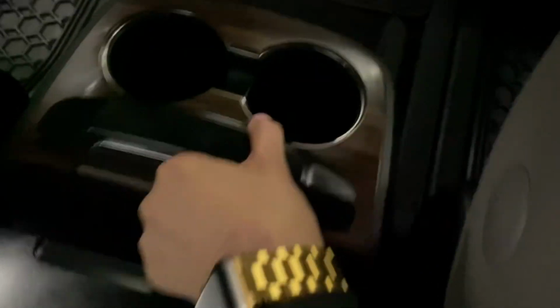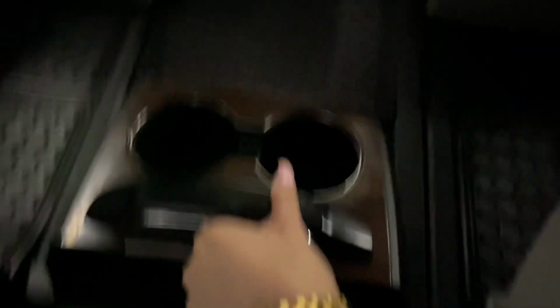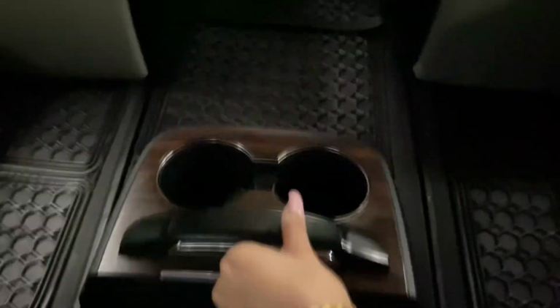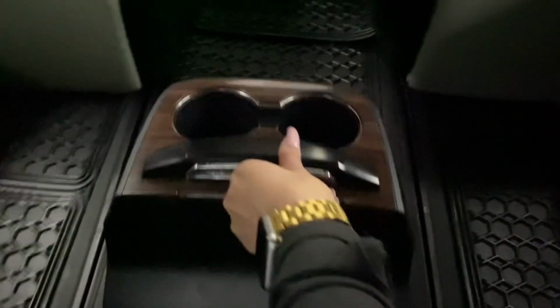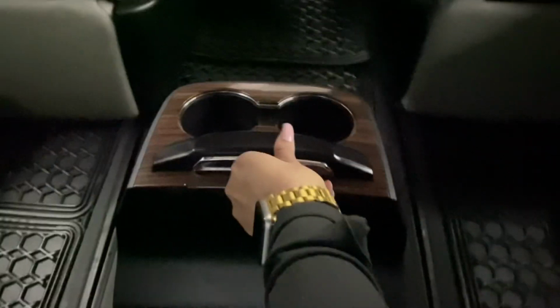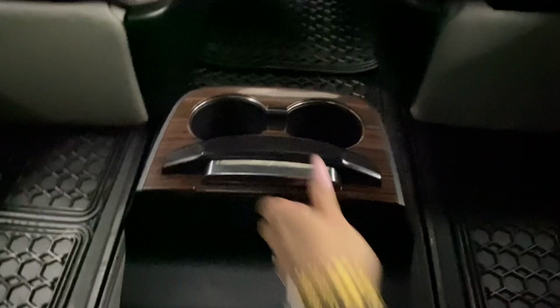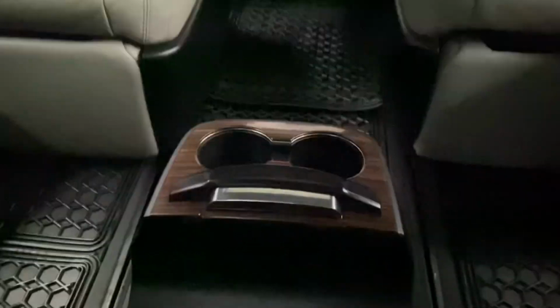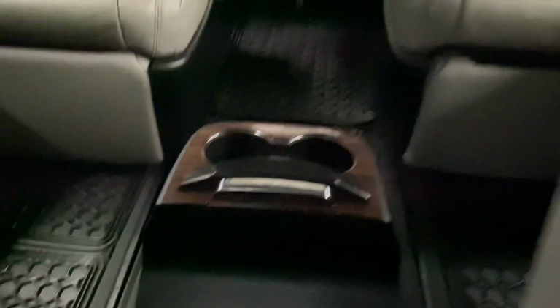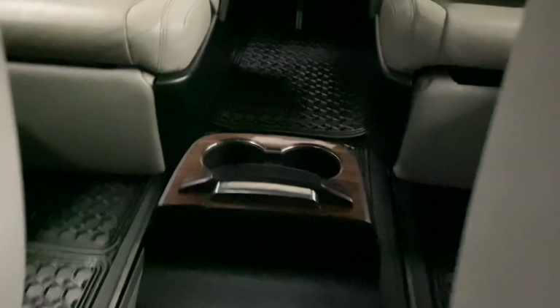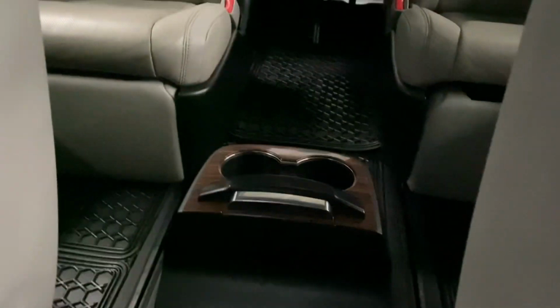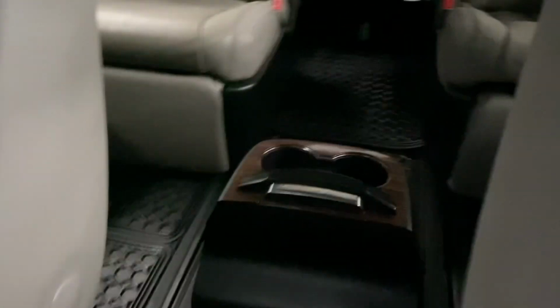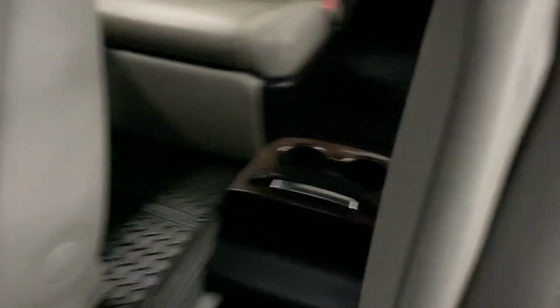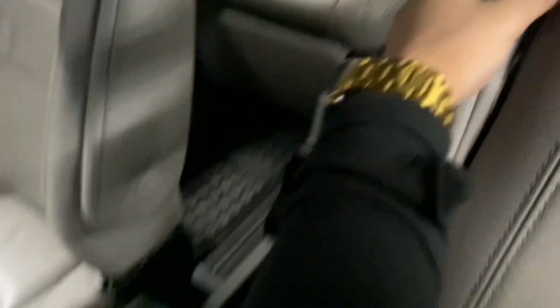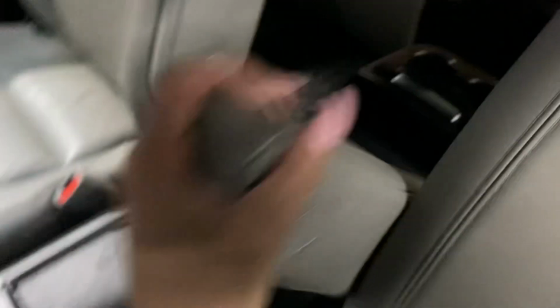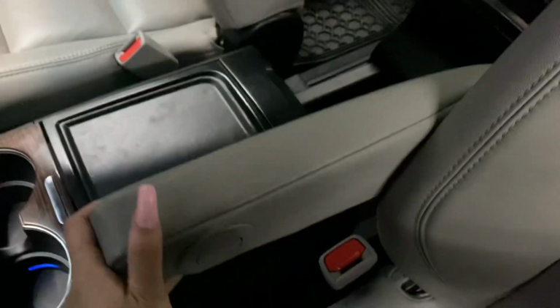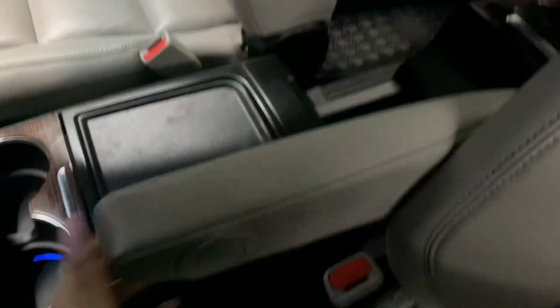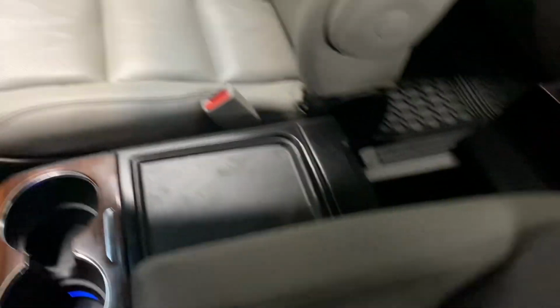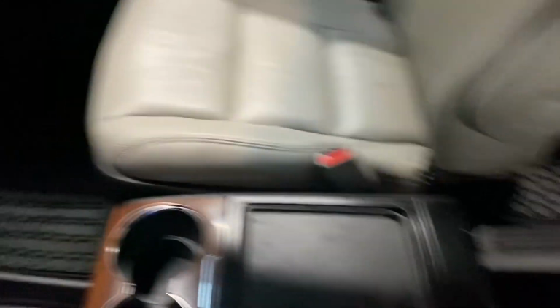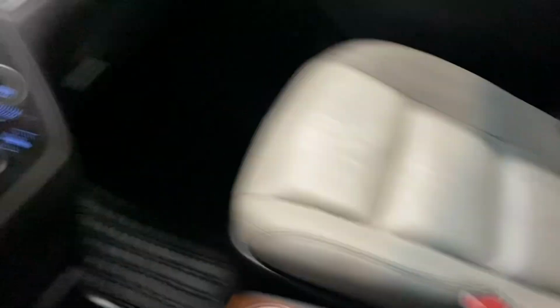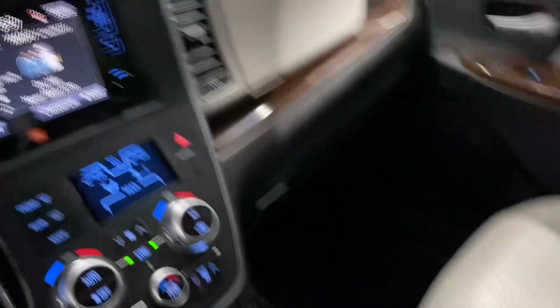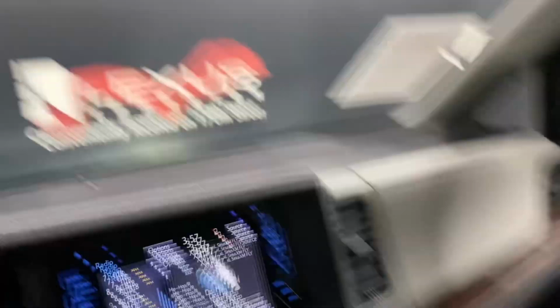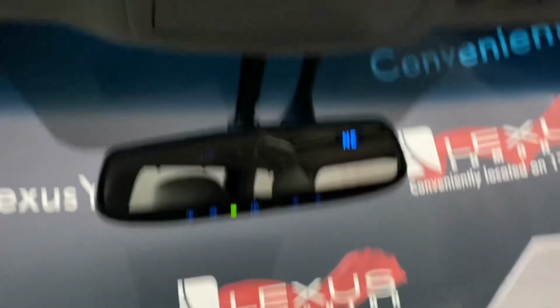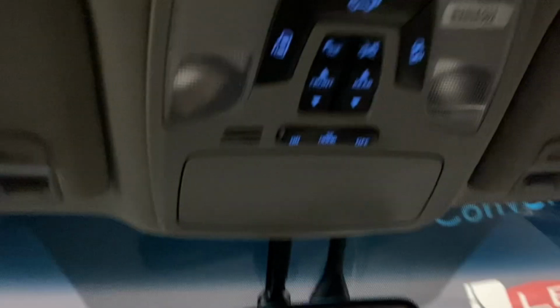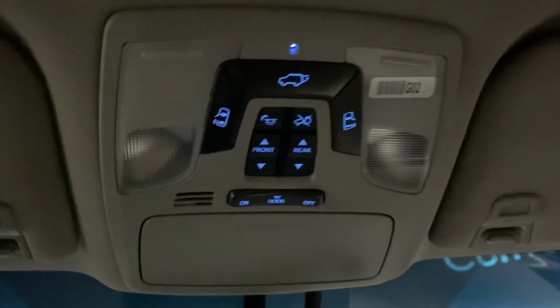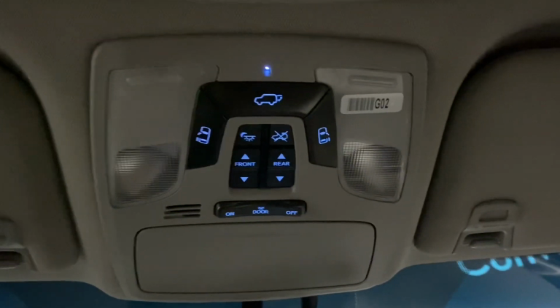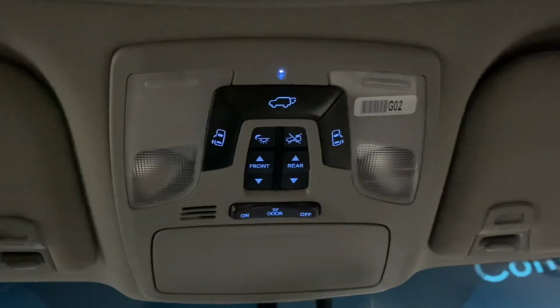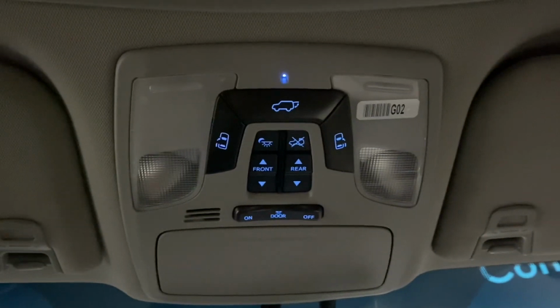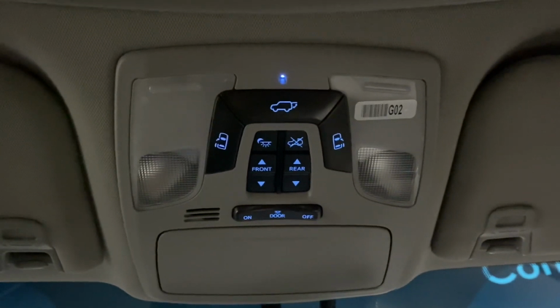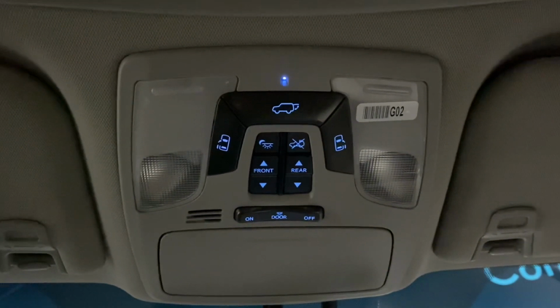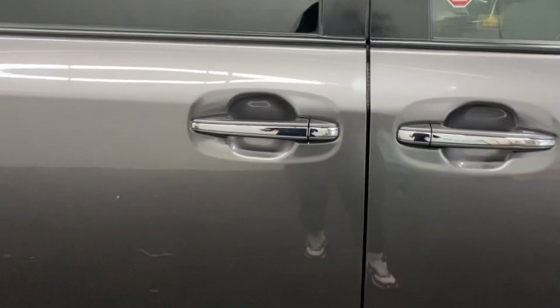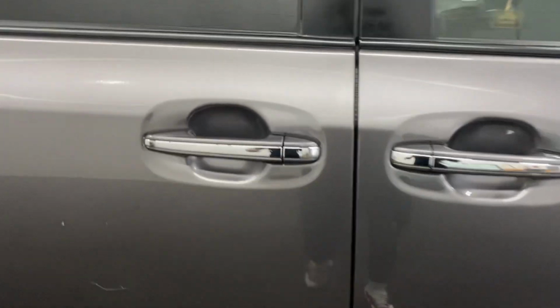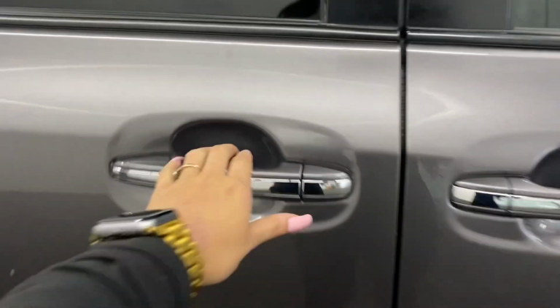Your rear cupholders can extend to the back seats. You have adjustable armrests above your controls for your sunroof and rear doors.